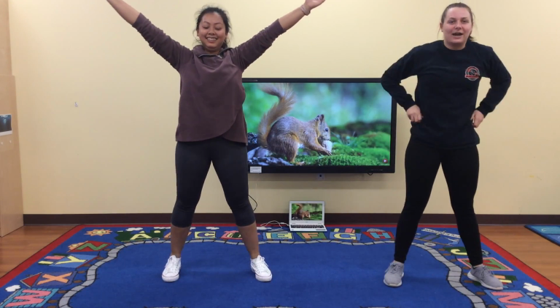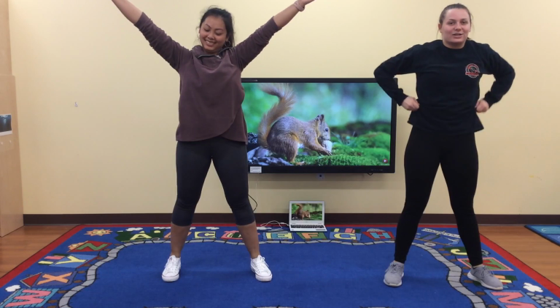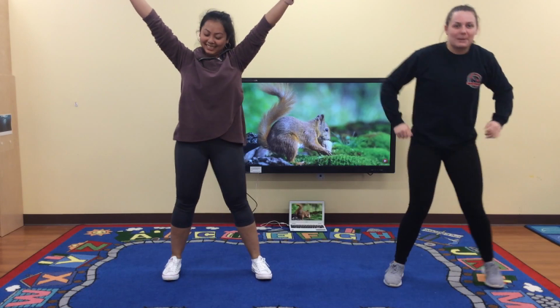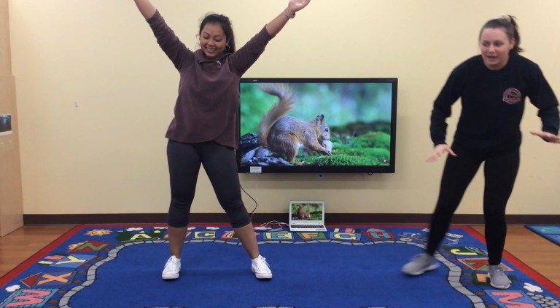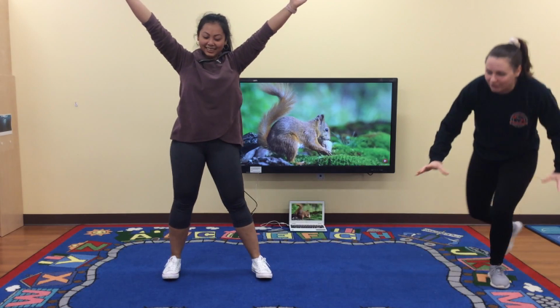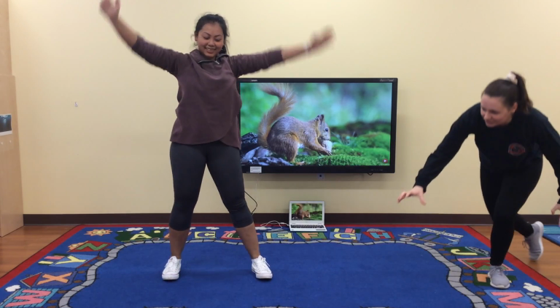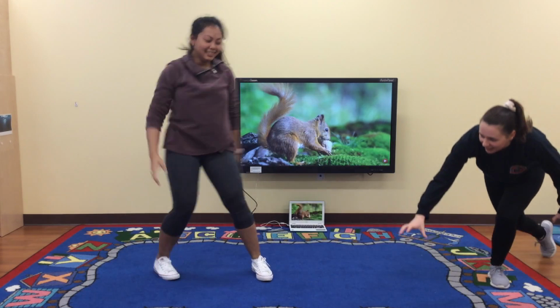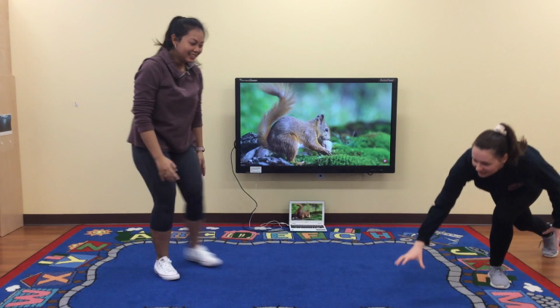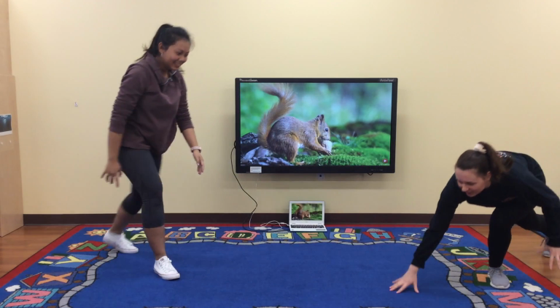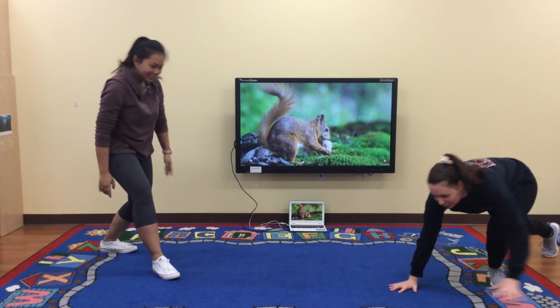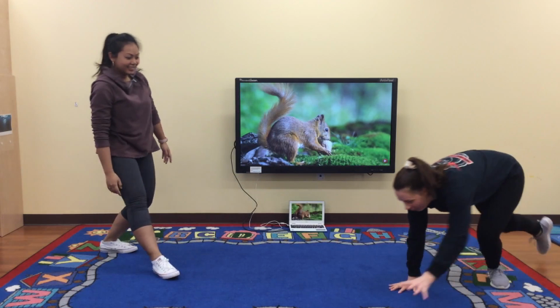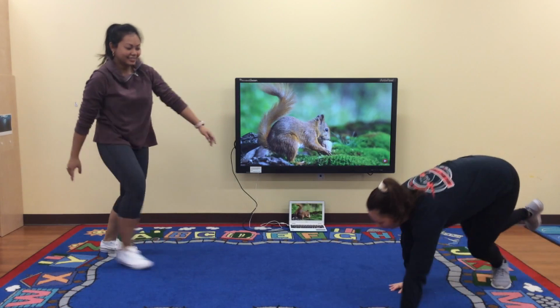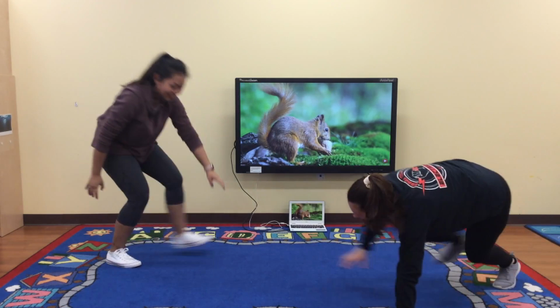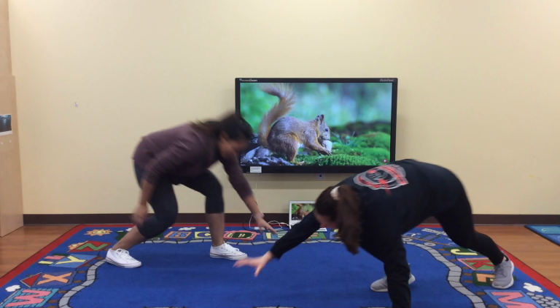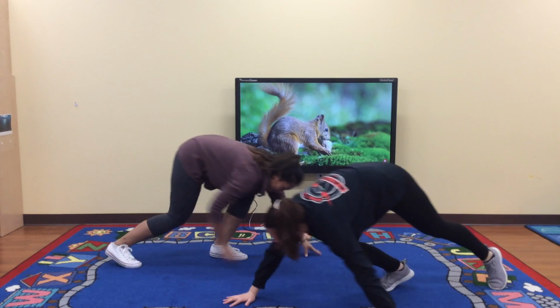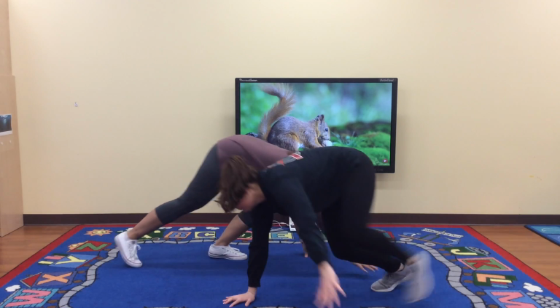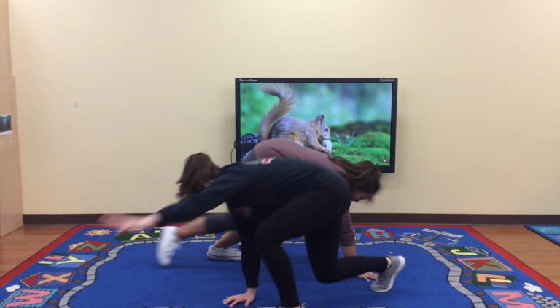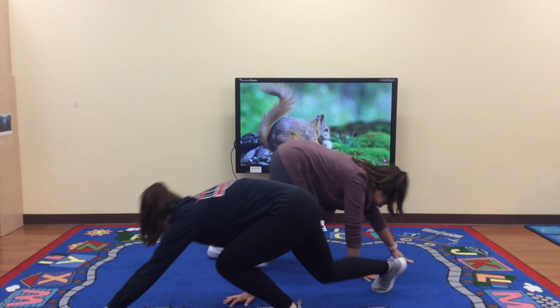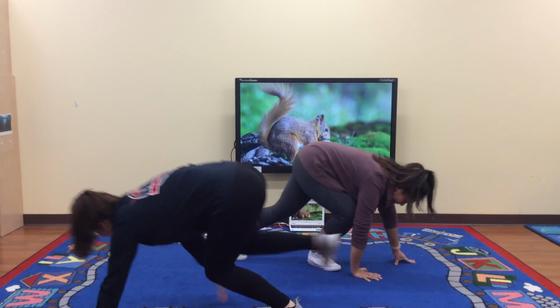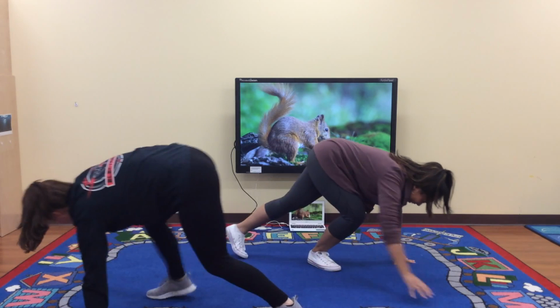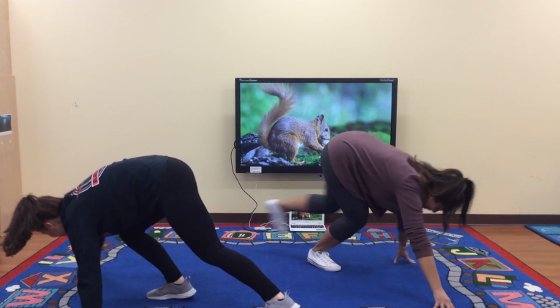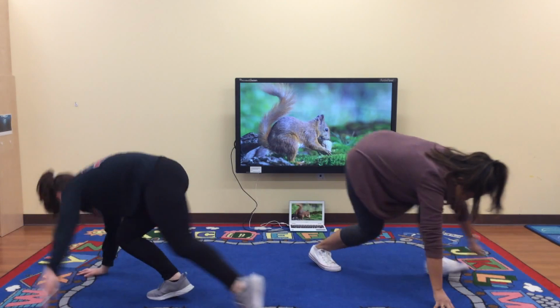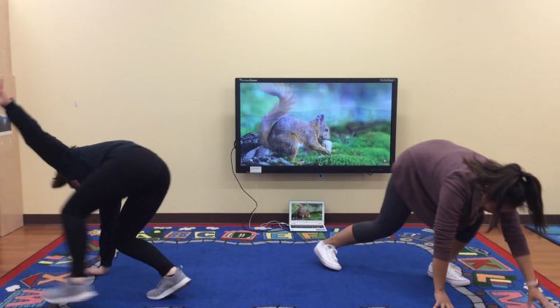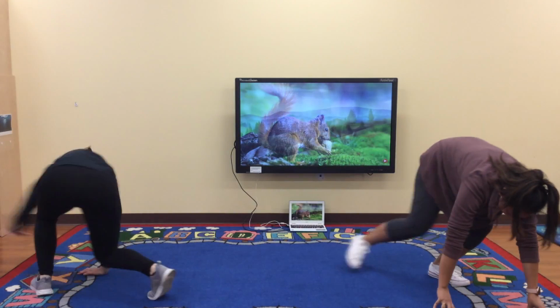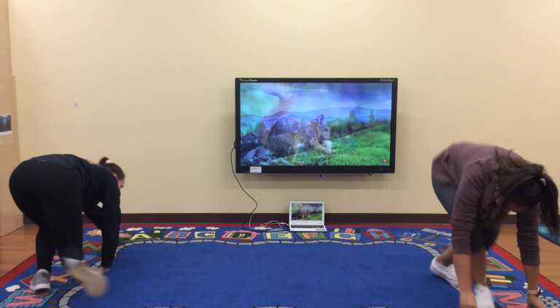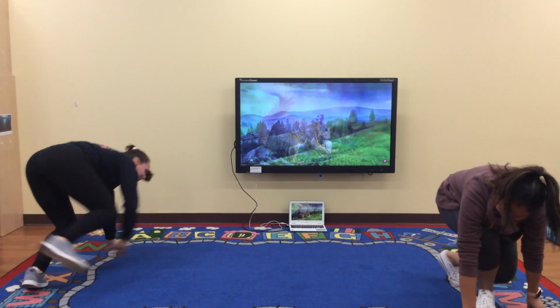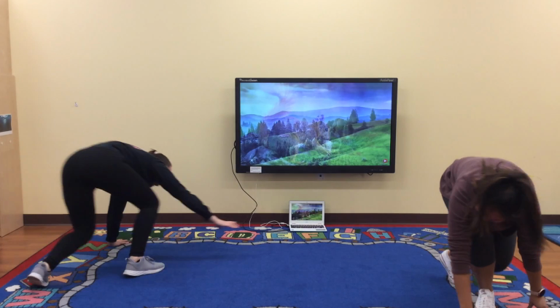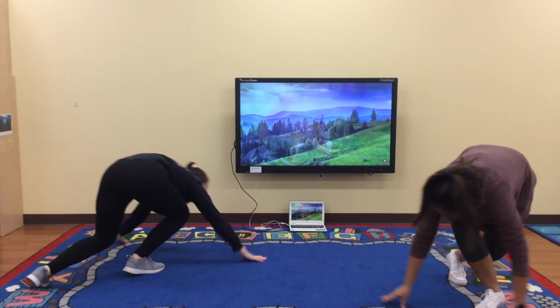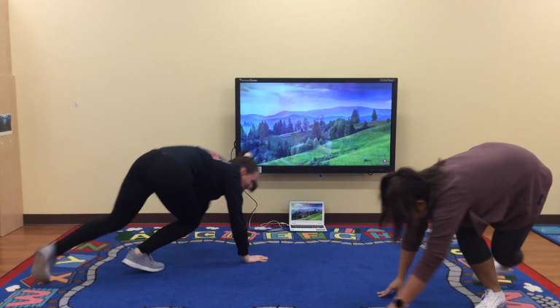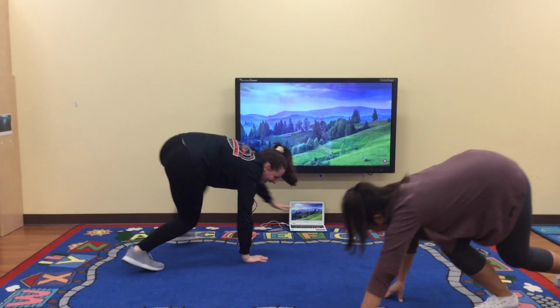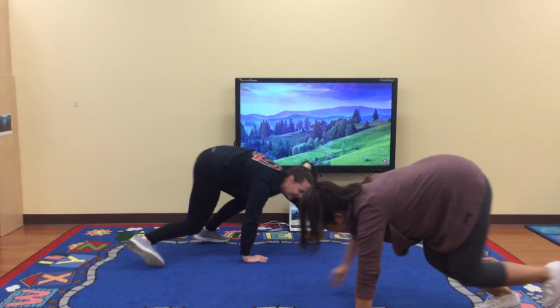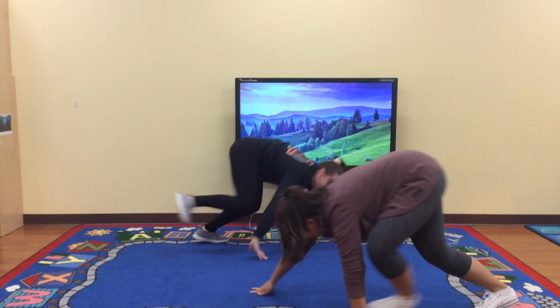Now we're going to do some bear crawls, okay? Let me hear you roar. Roar! Roar! Come on, Miss Bulldog, roar!